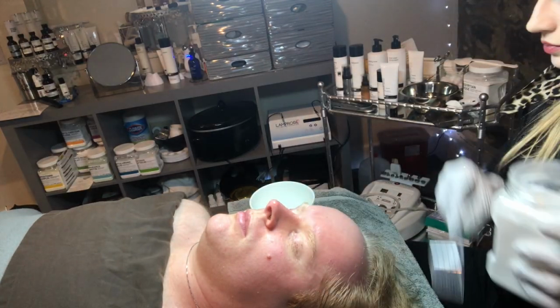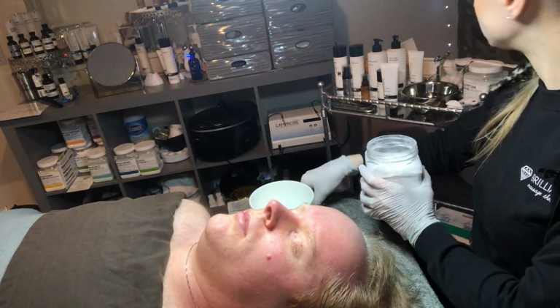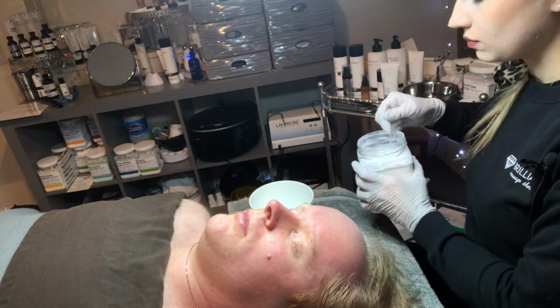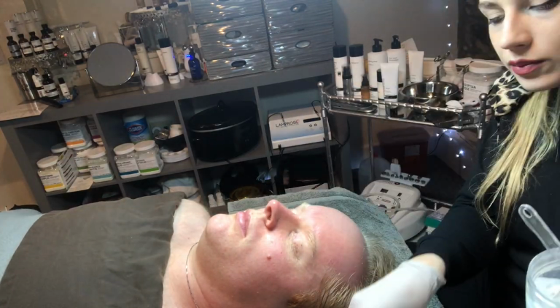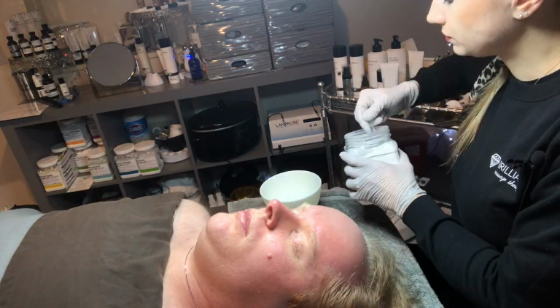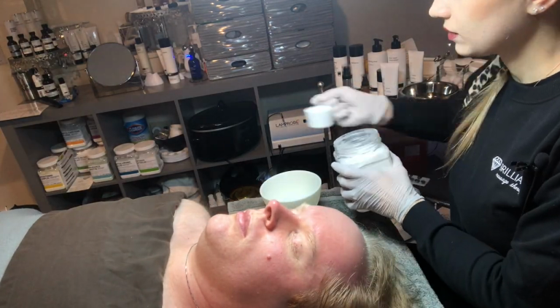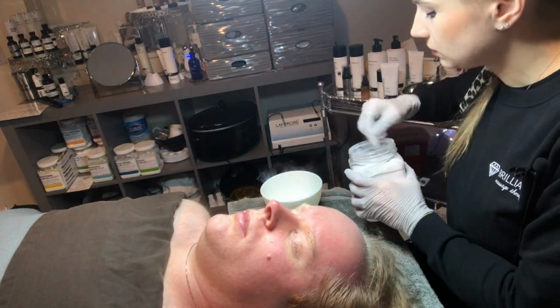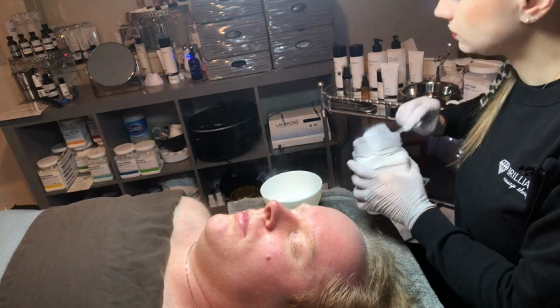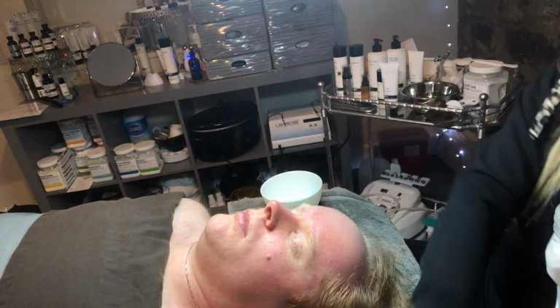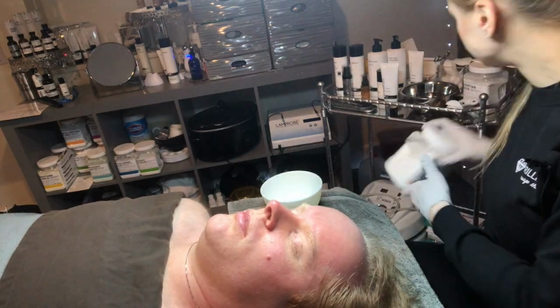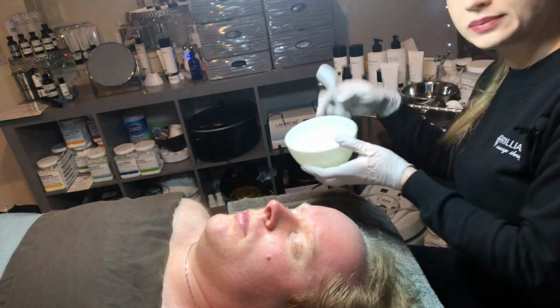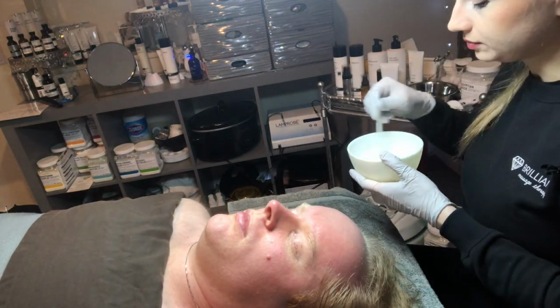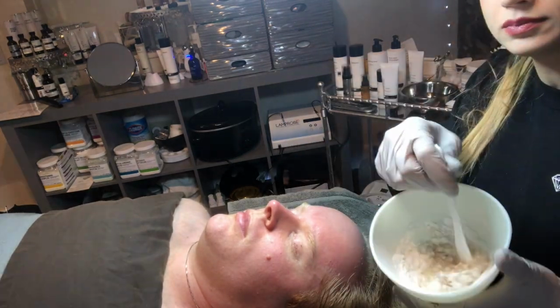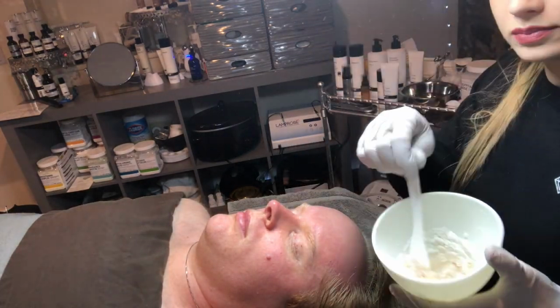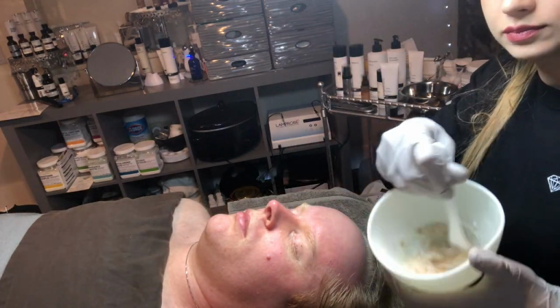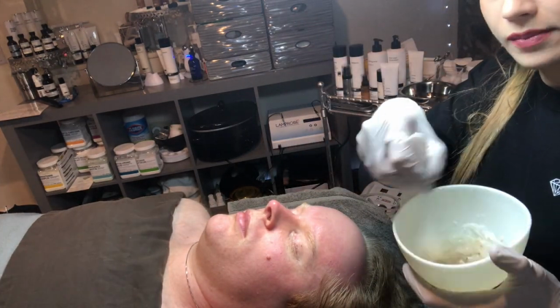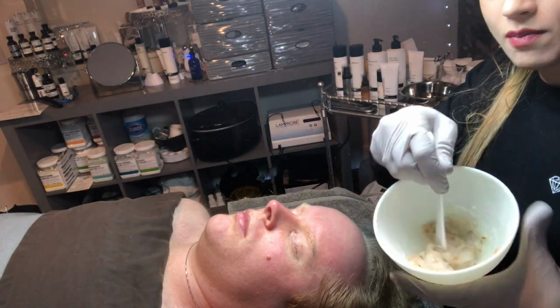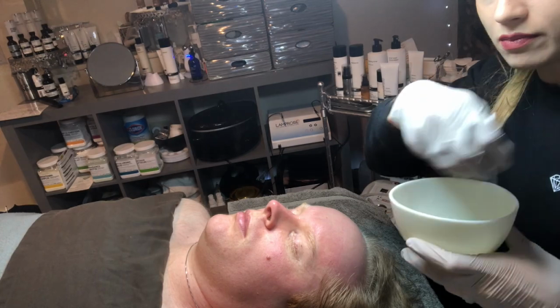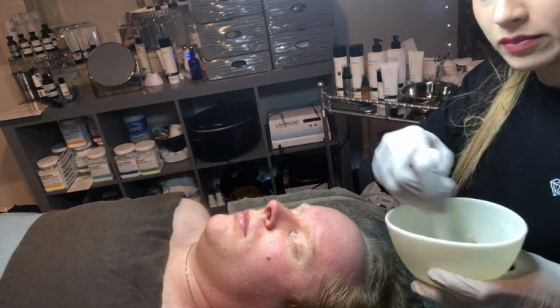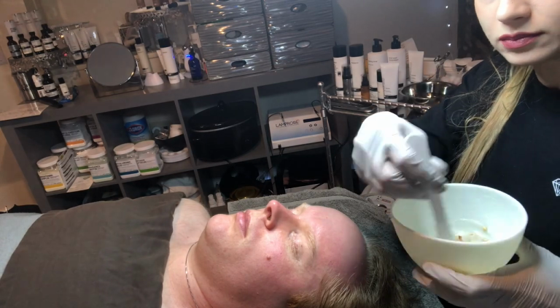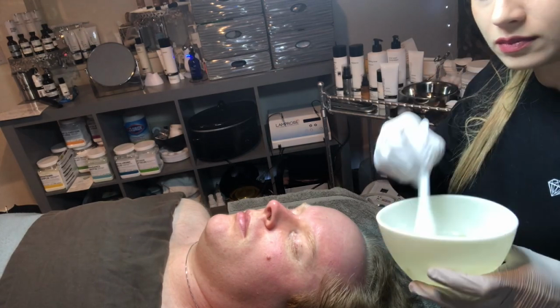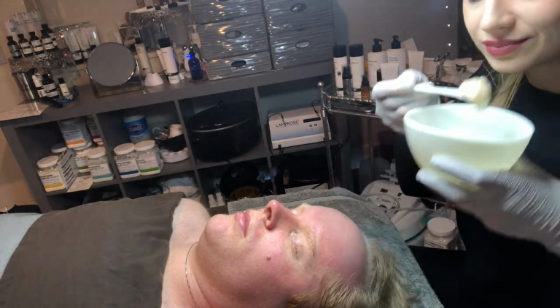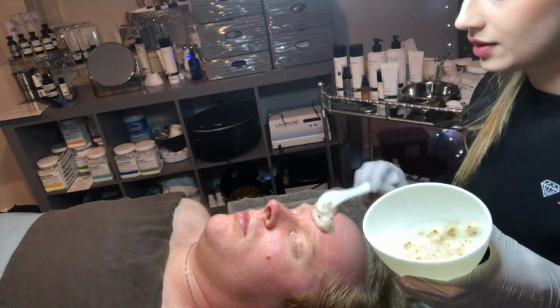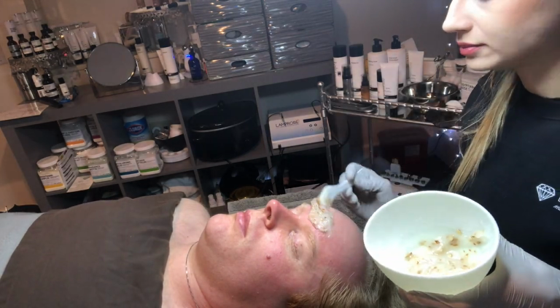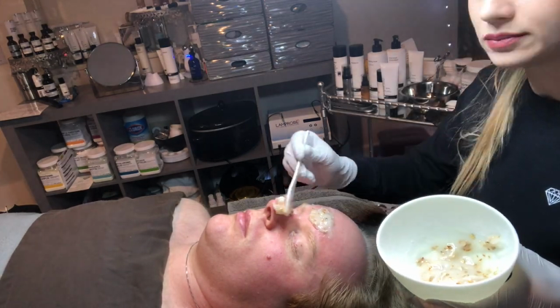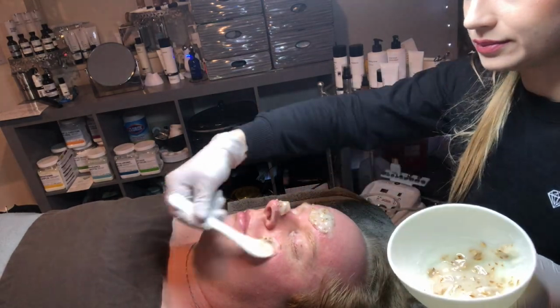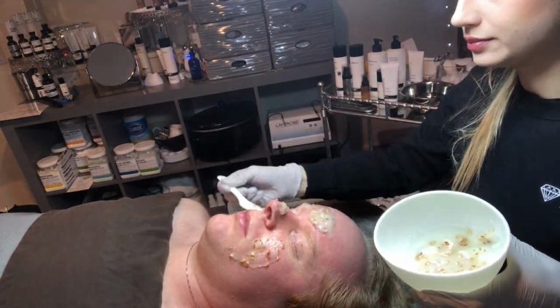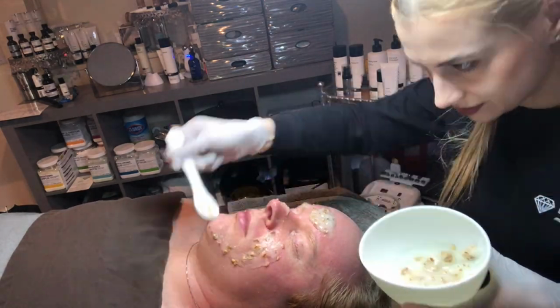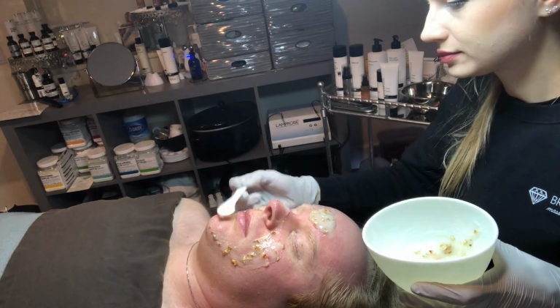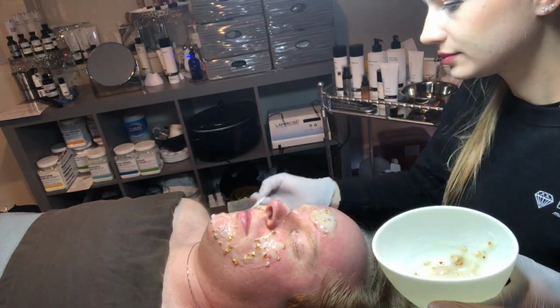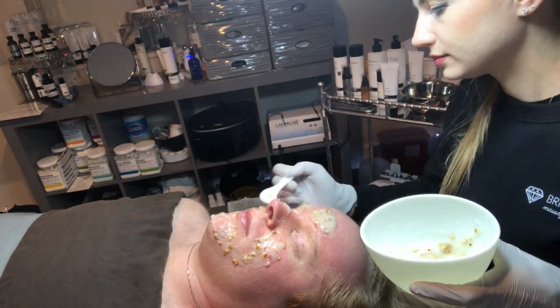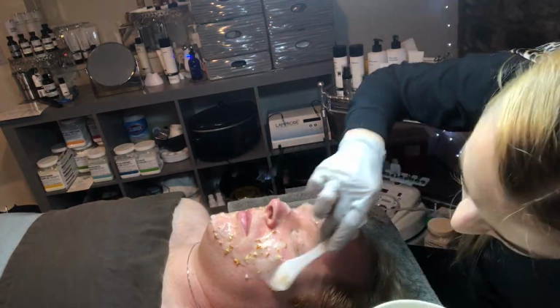Now we're going to prepare the illuminating orange hybrid jelly mask, which is for discoloration, hyperpigmentation, dullness, uneven texture, uneven skin tone, dark circles, and dark spots.